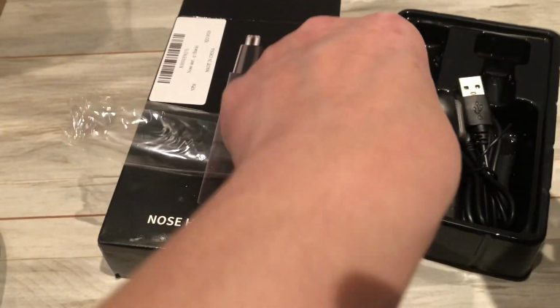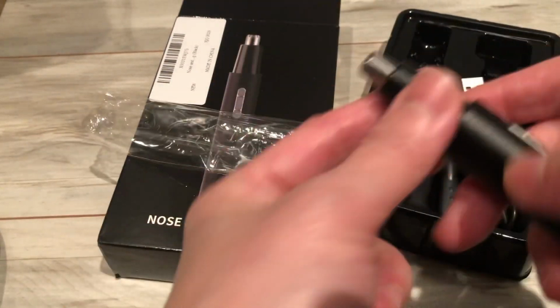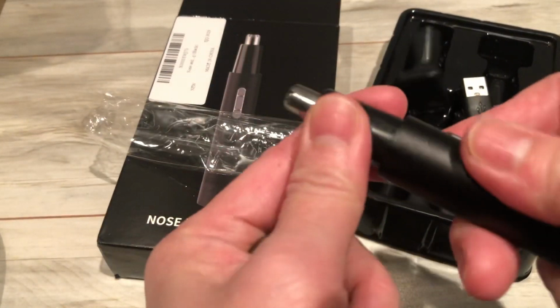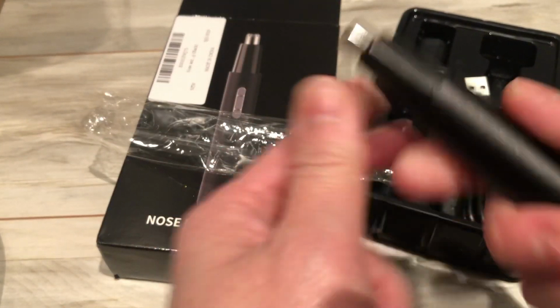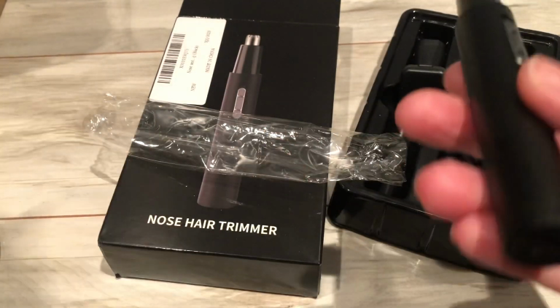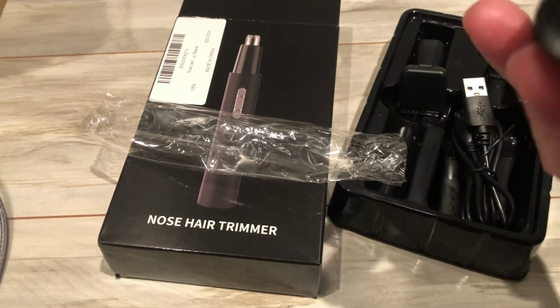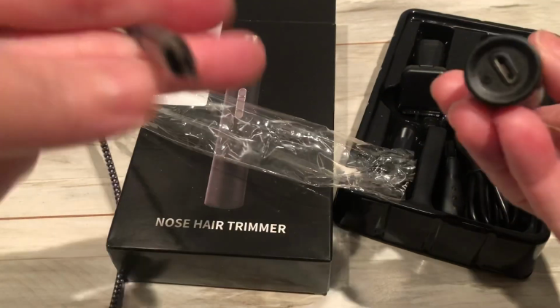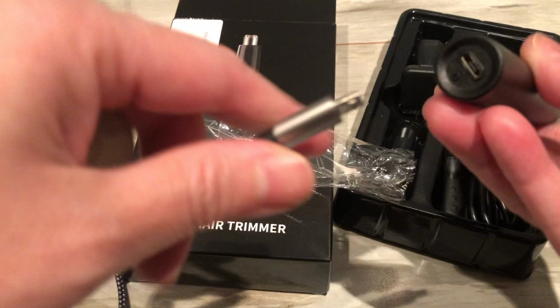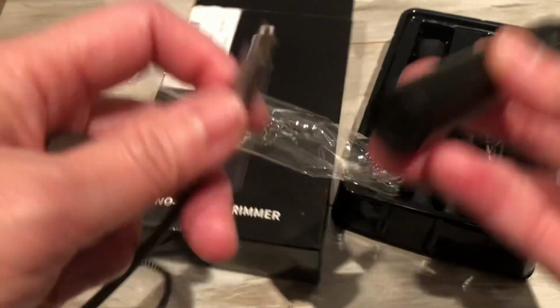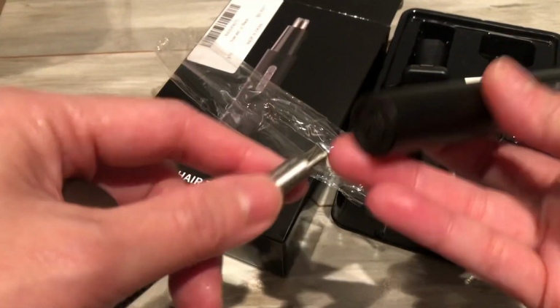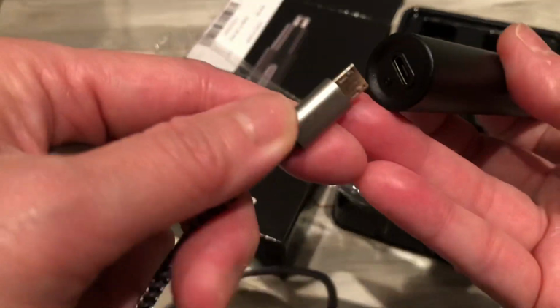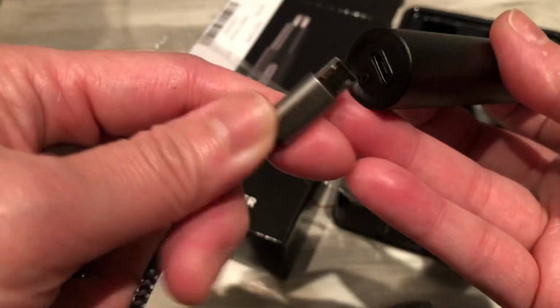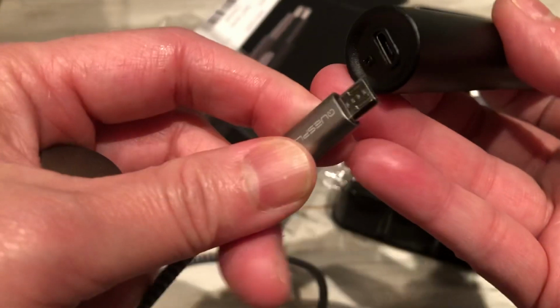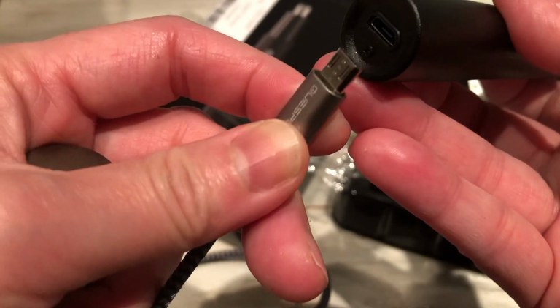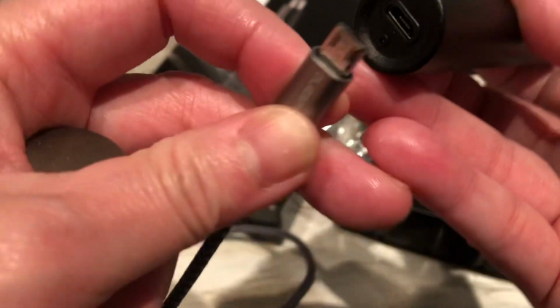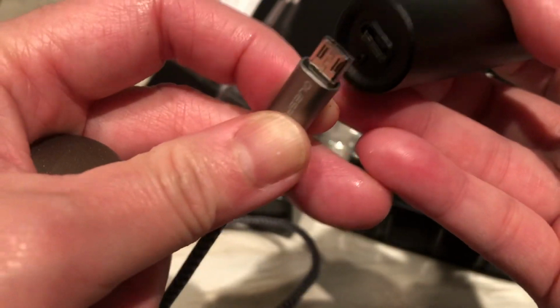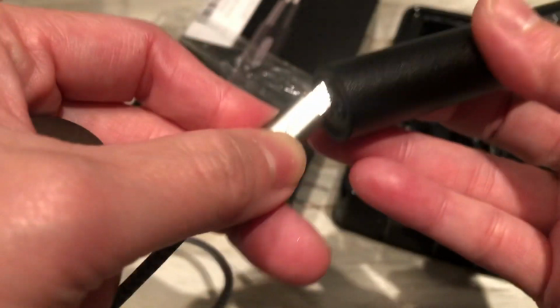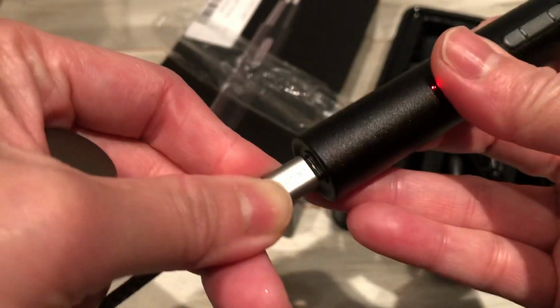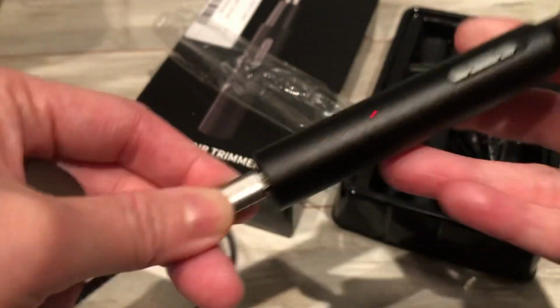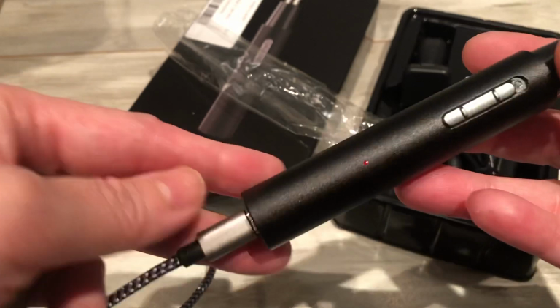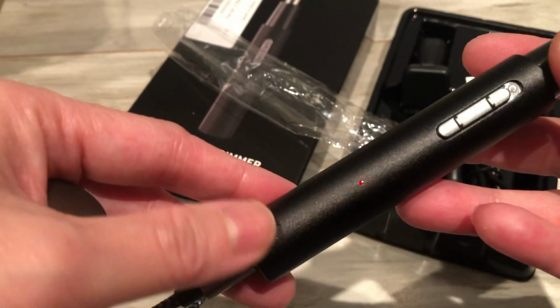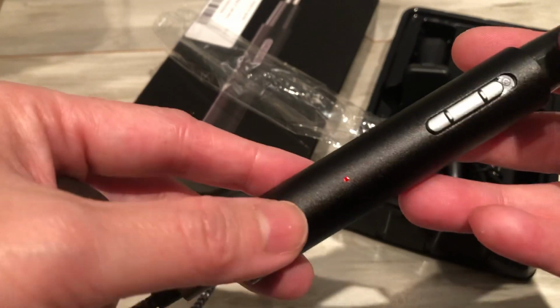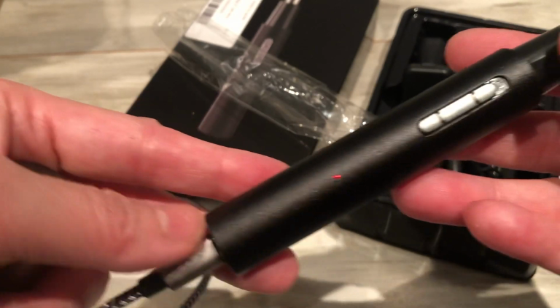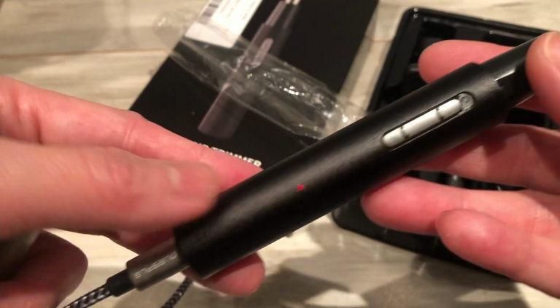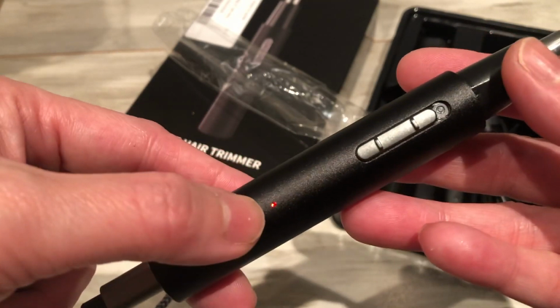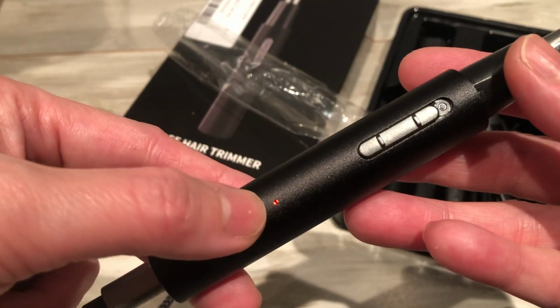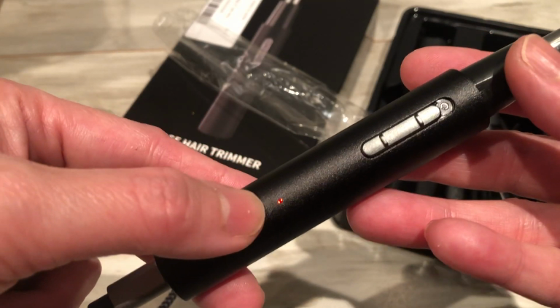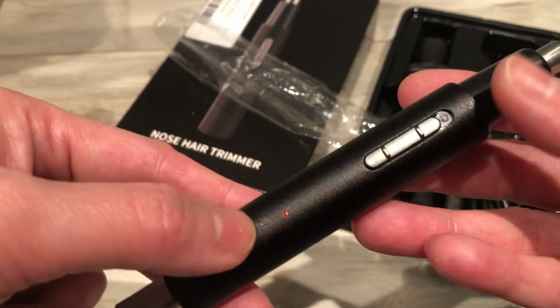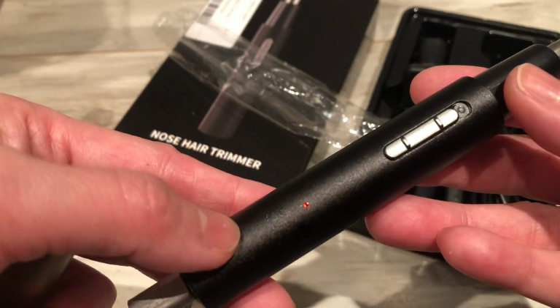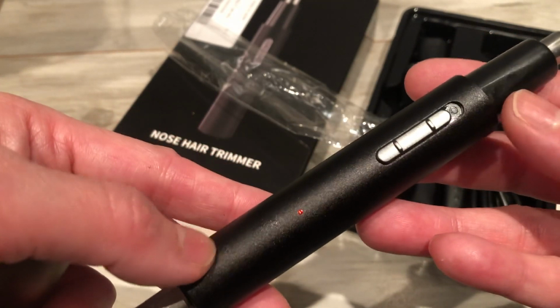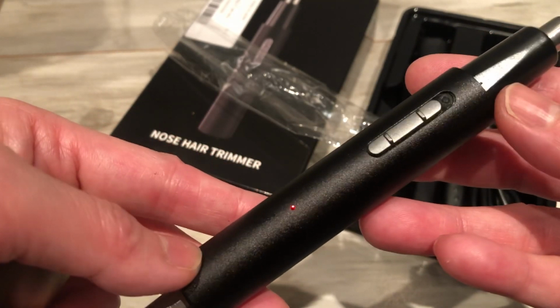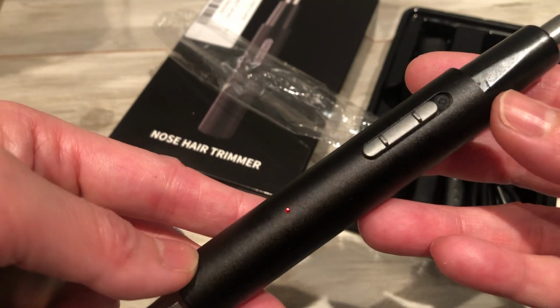give it a good weight. Because mine, I had an old one — it's with battery. This is rechargeable. And then the light indicates it is working really well.